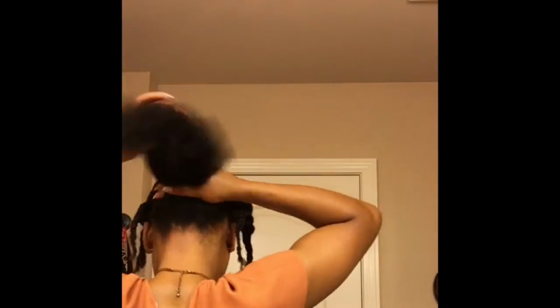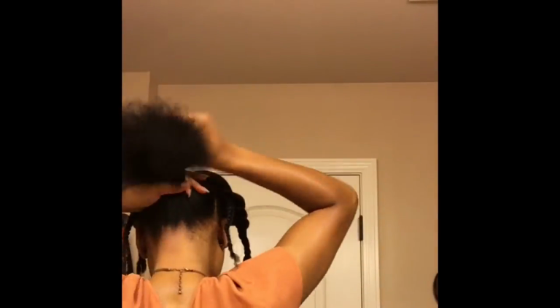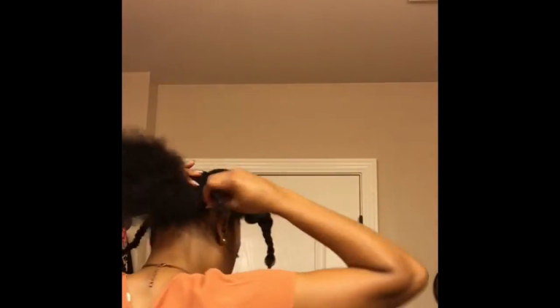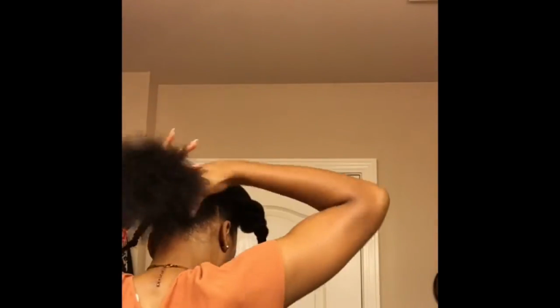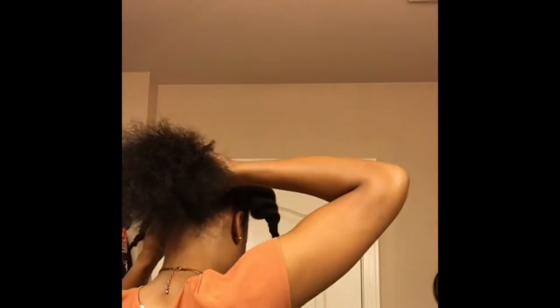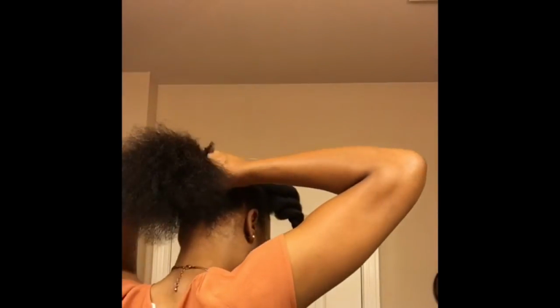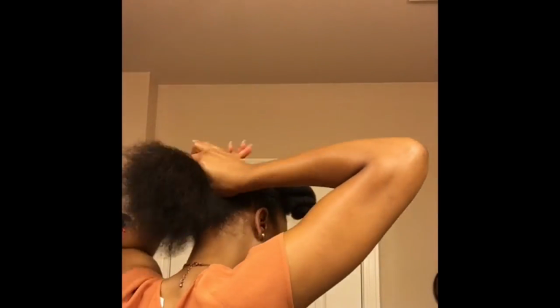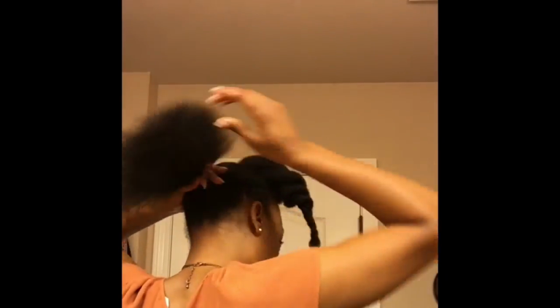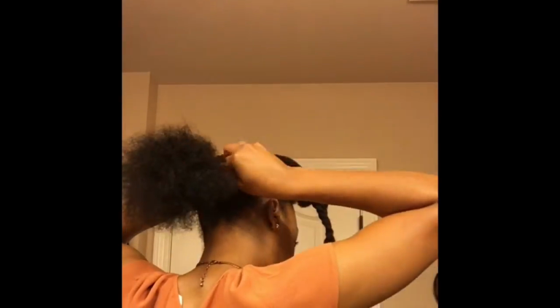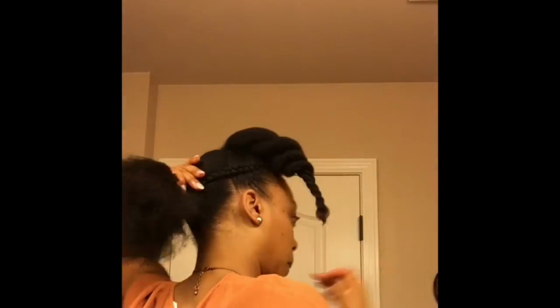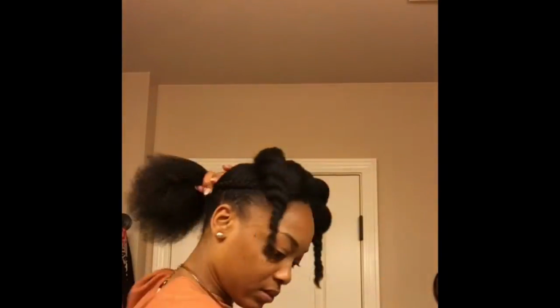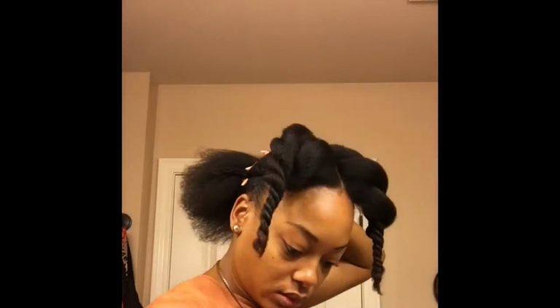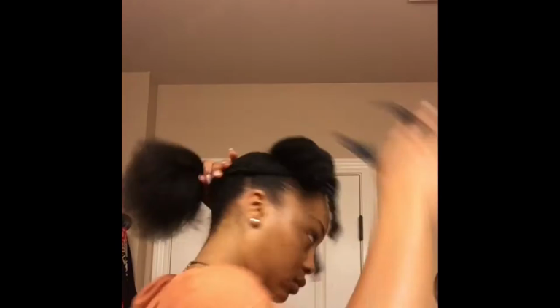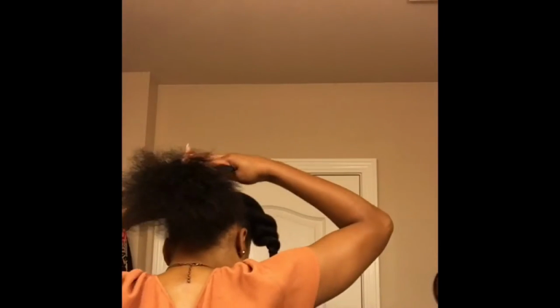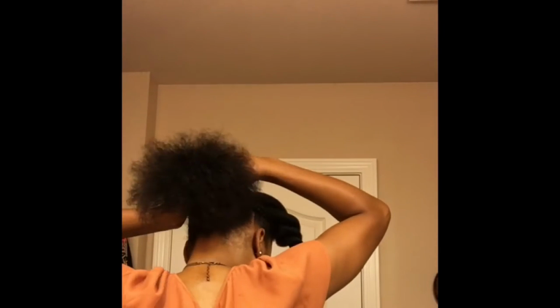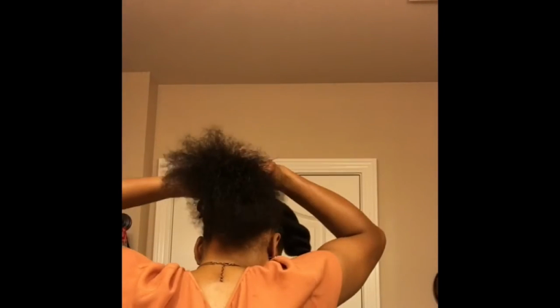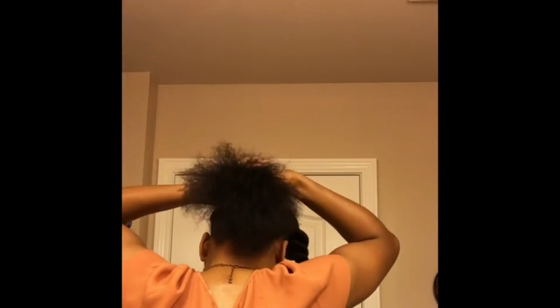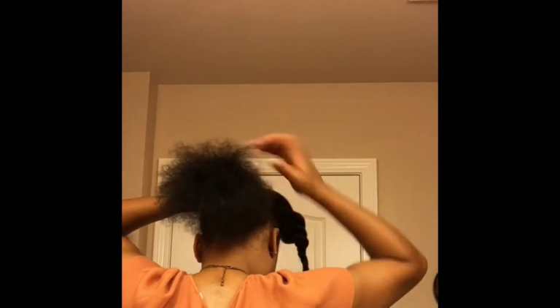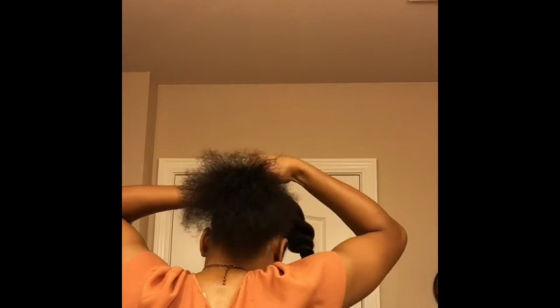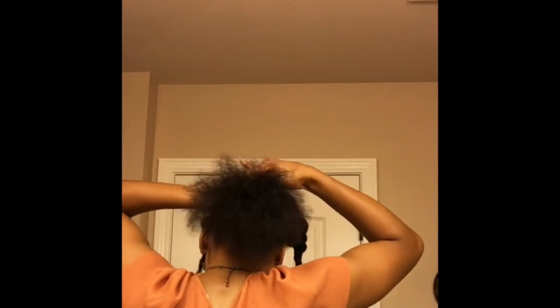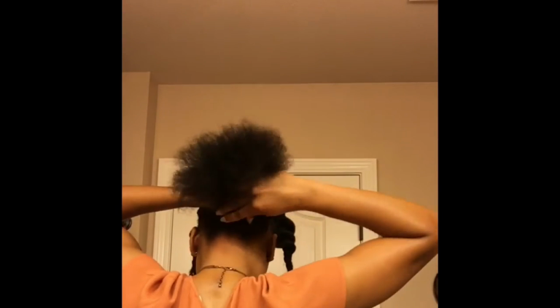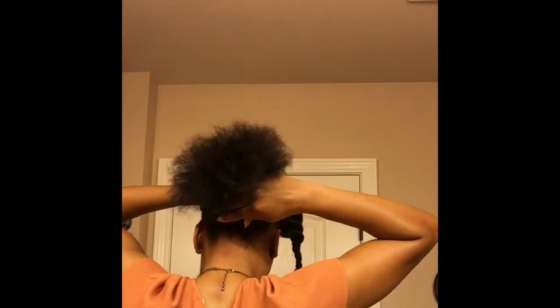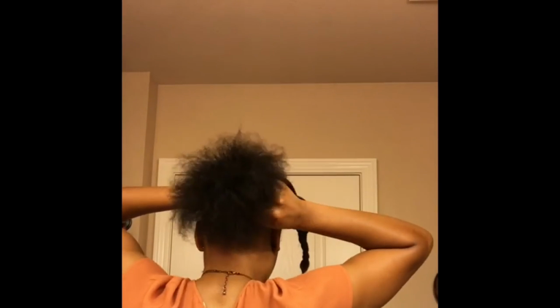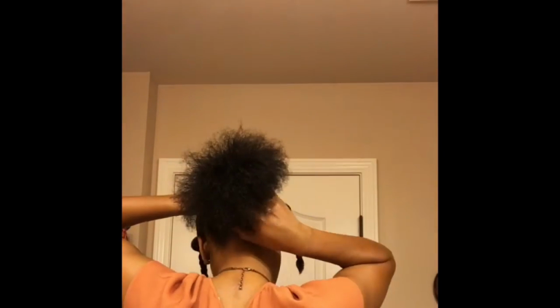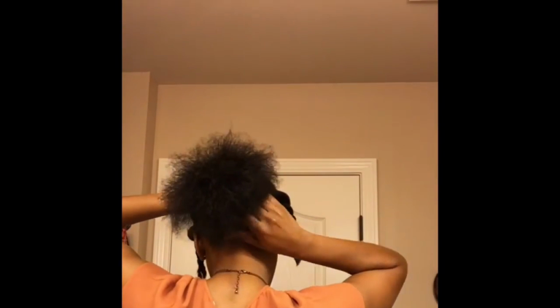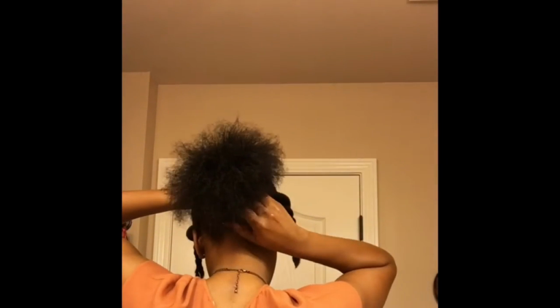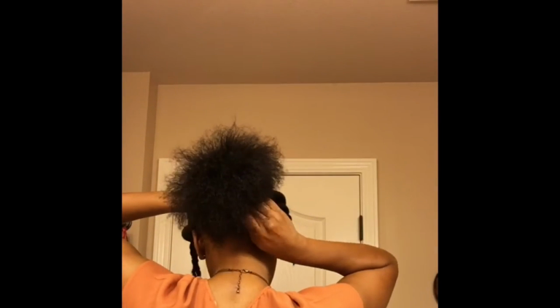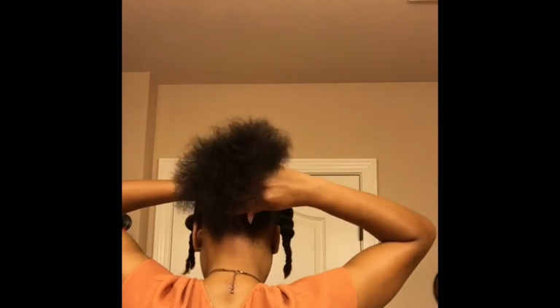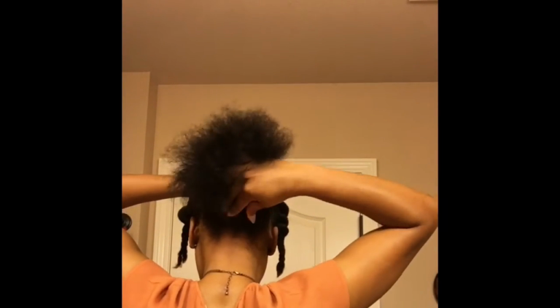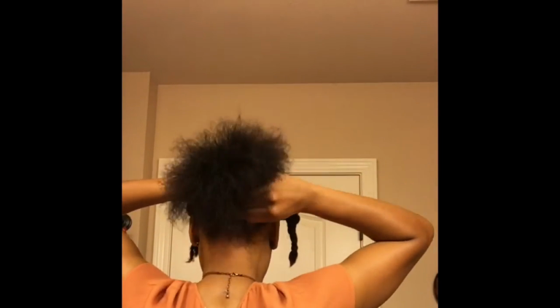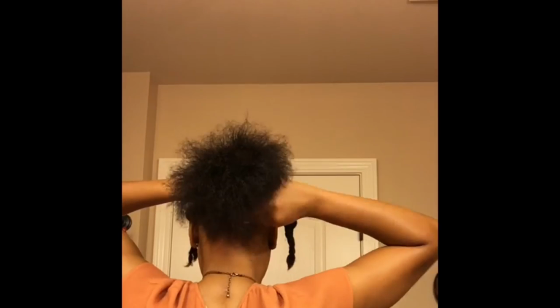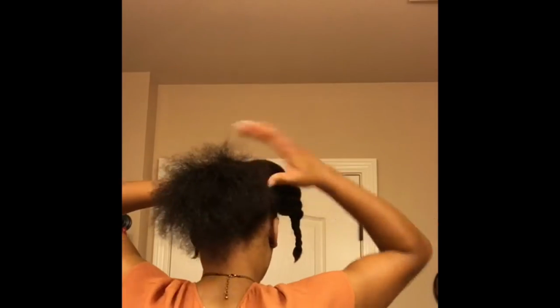I'm going to brush the back section up and then clamp on the banana clip. I'm also going to include the two braids that I made in this ponytail that I'm making with the banana clip.